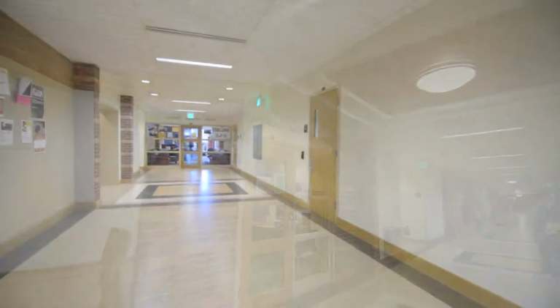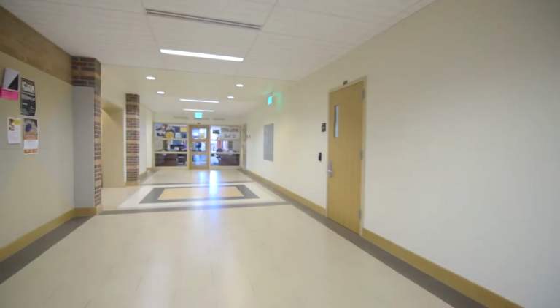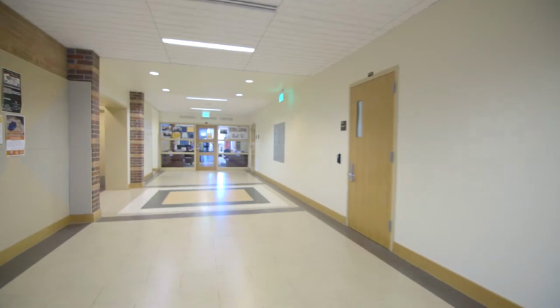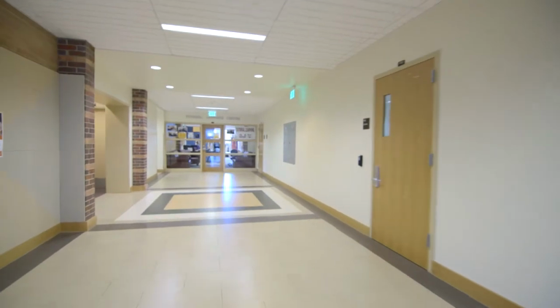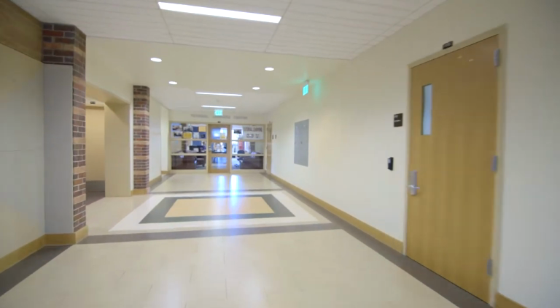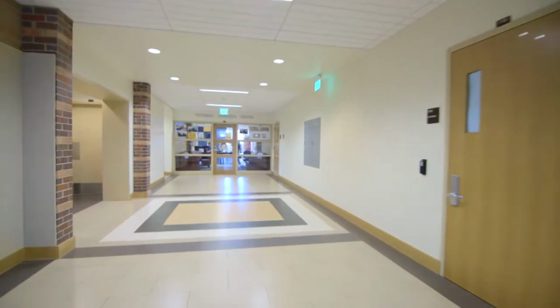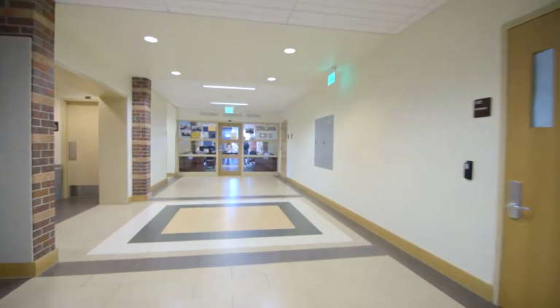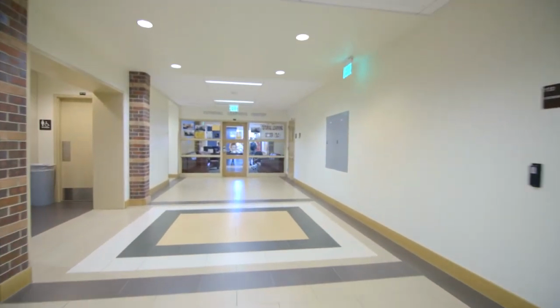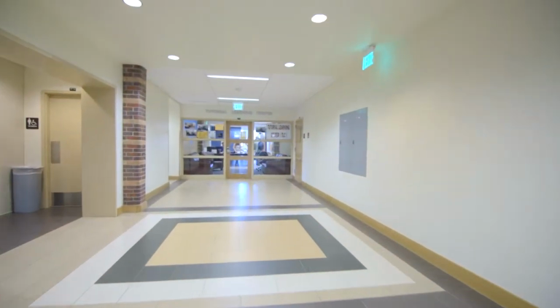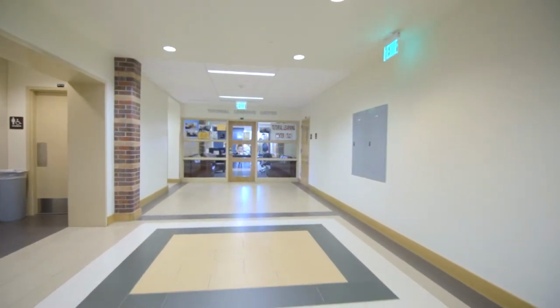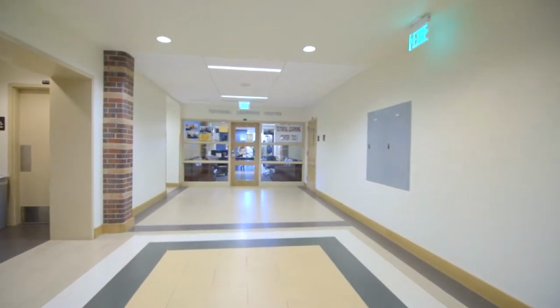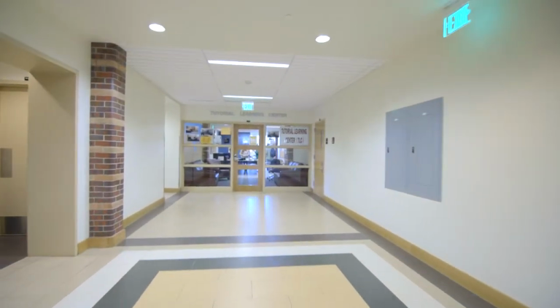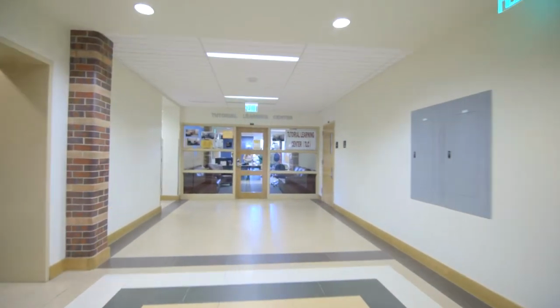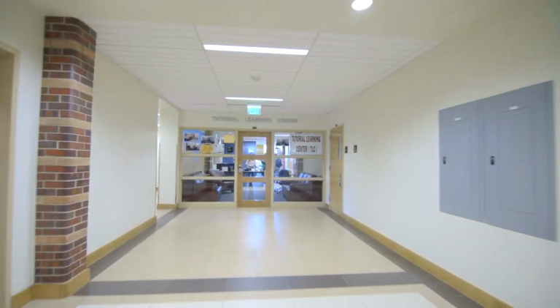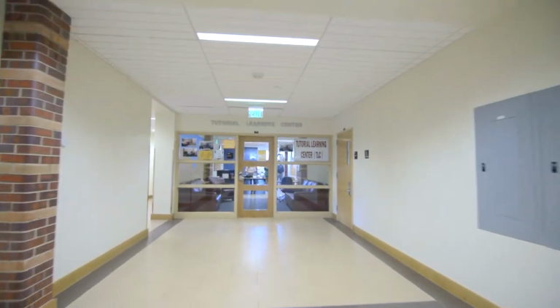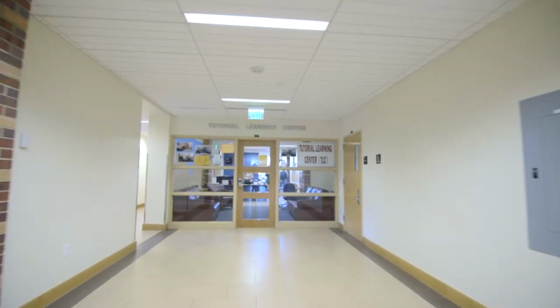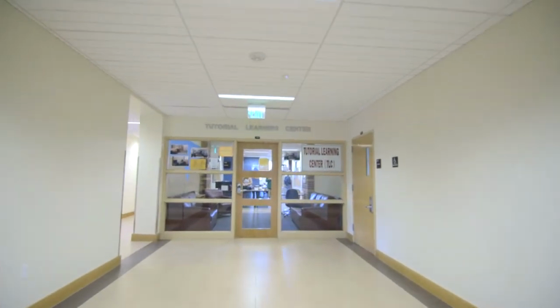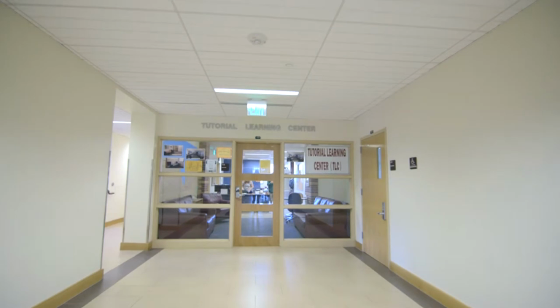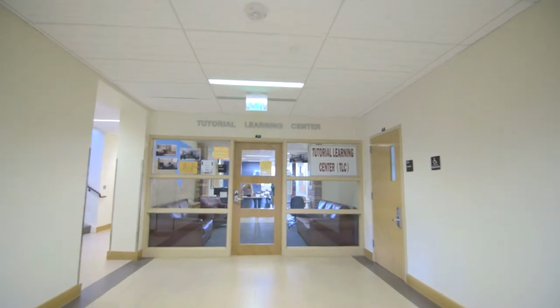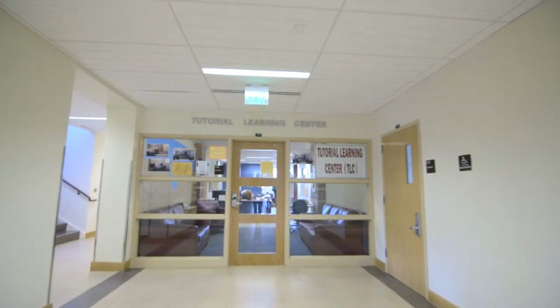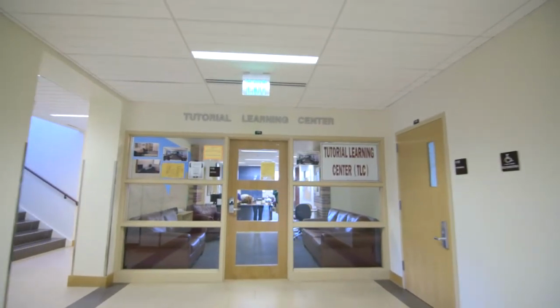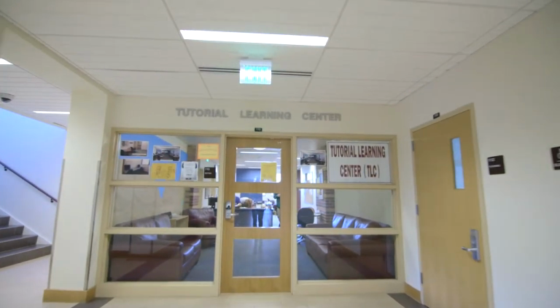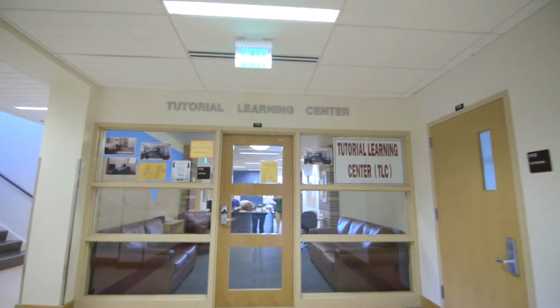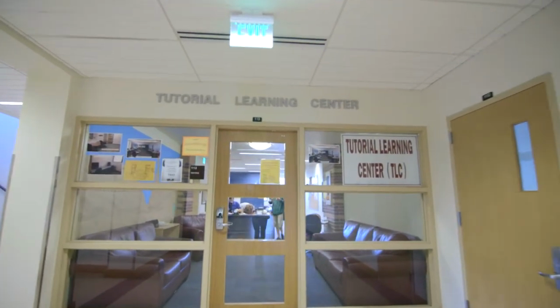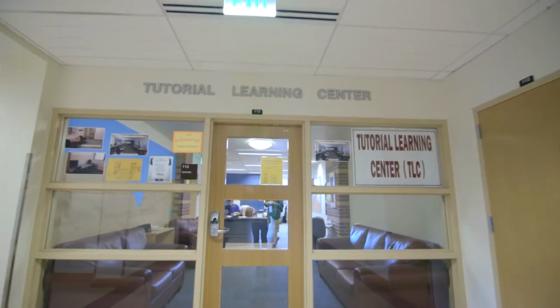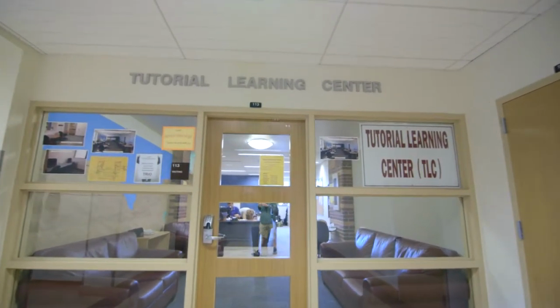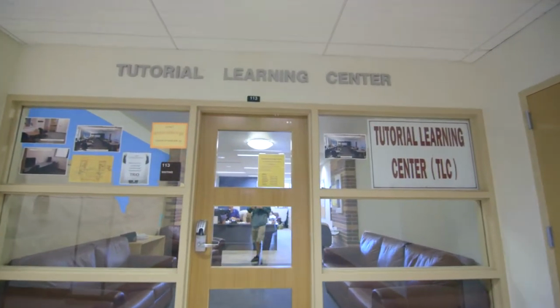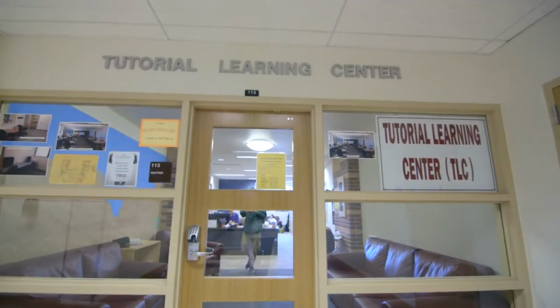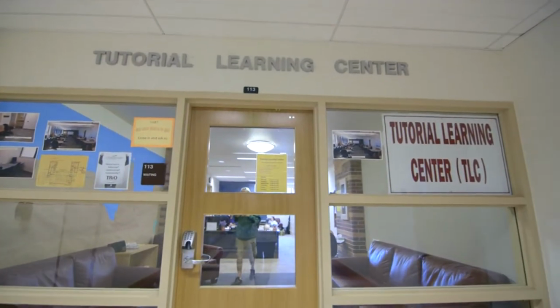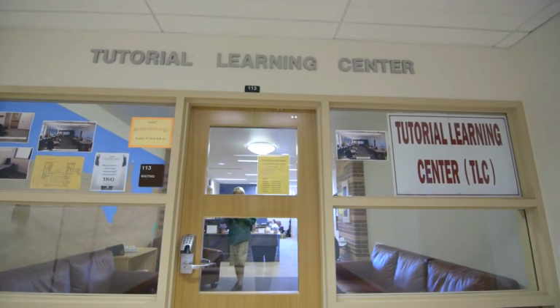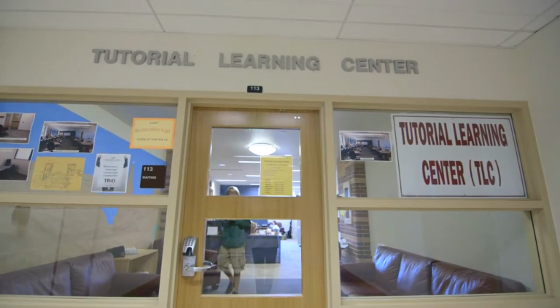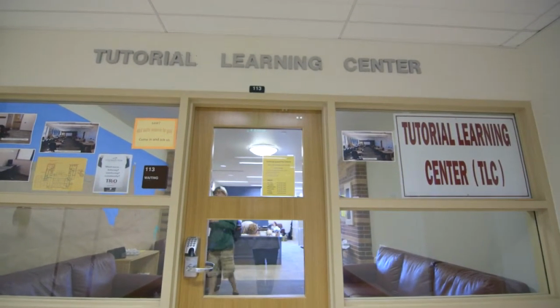The Tutorial Learning Center provides free walk-in tutoring services to all students. Student tutors will review concepts, help you follow assignment guidelines, and offer study tips and encouragement.